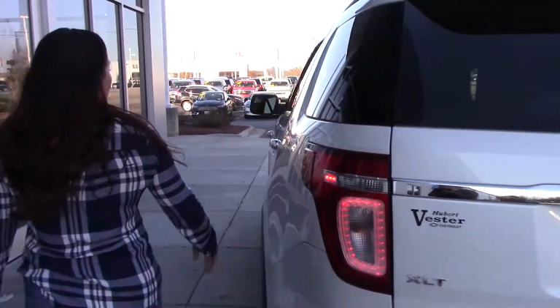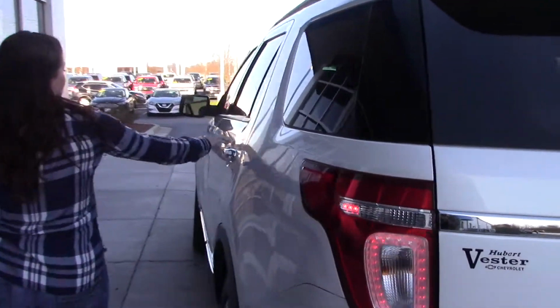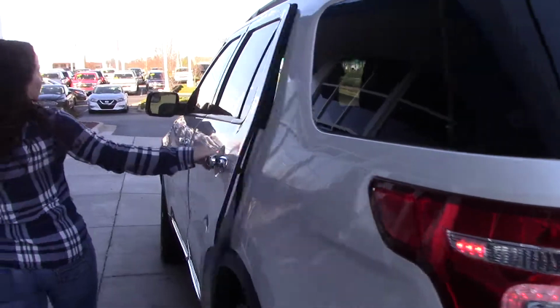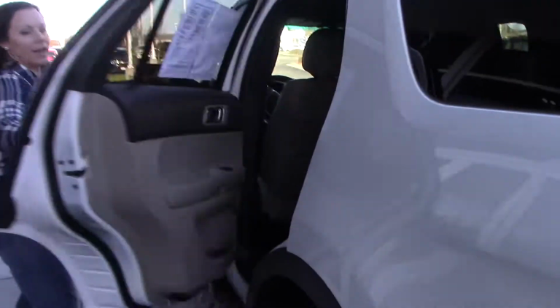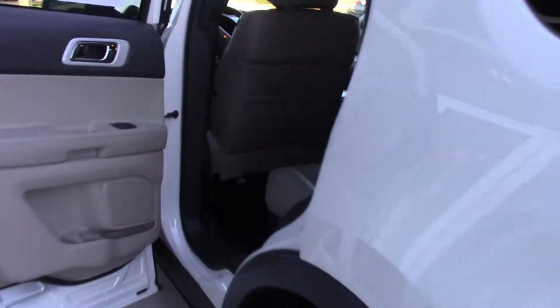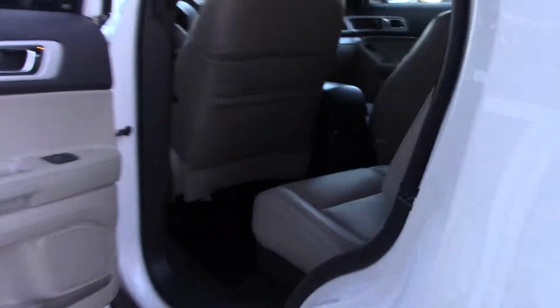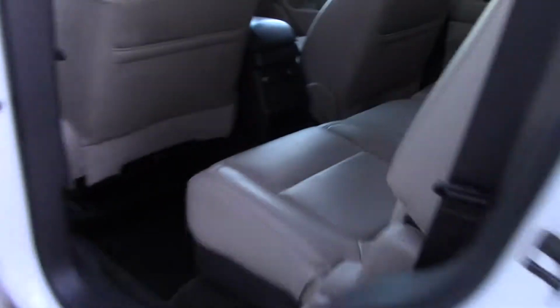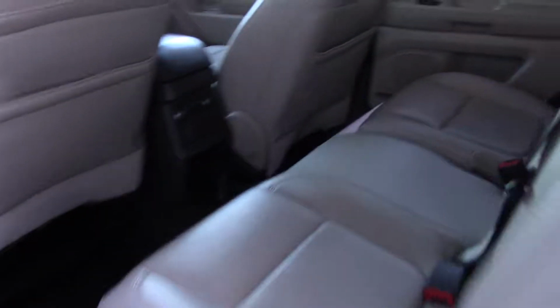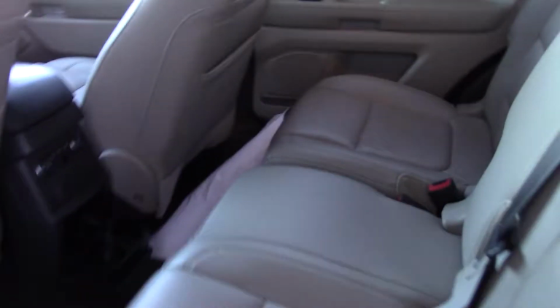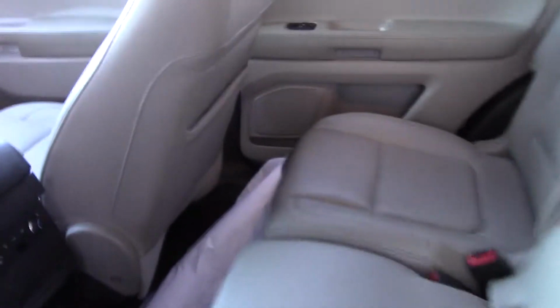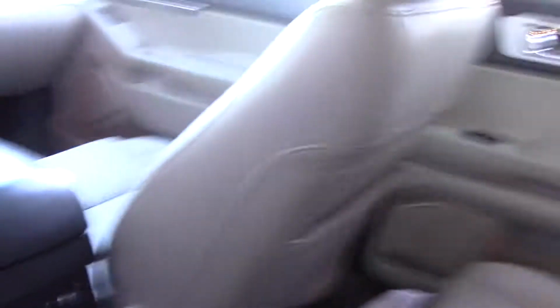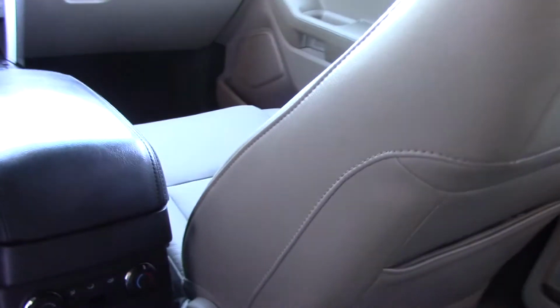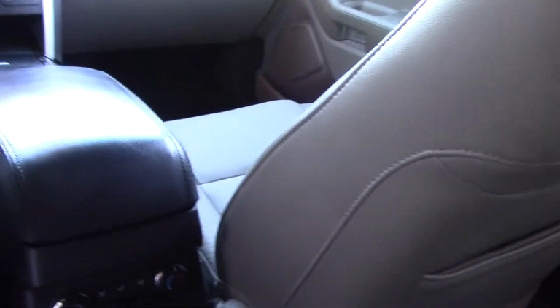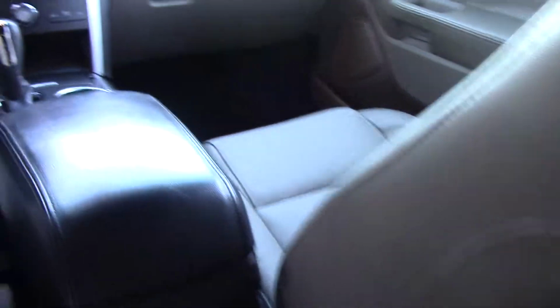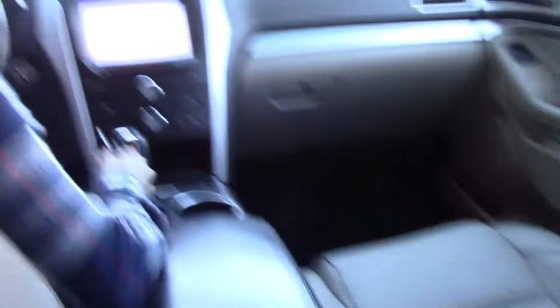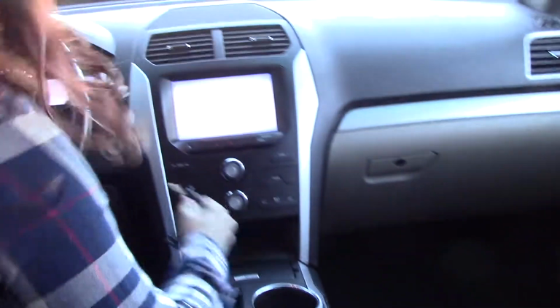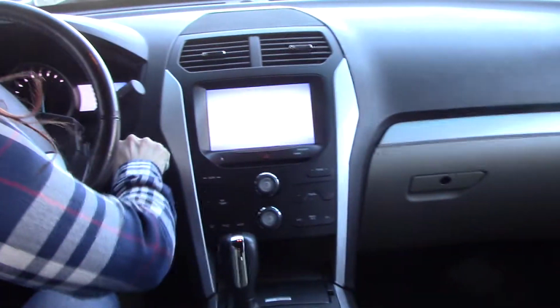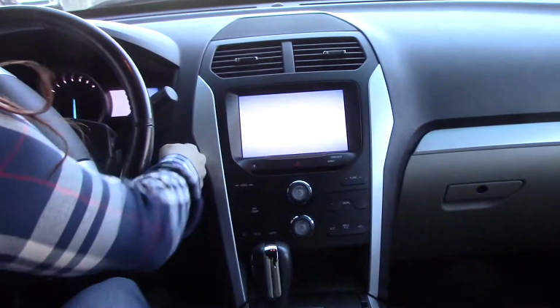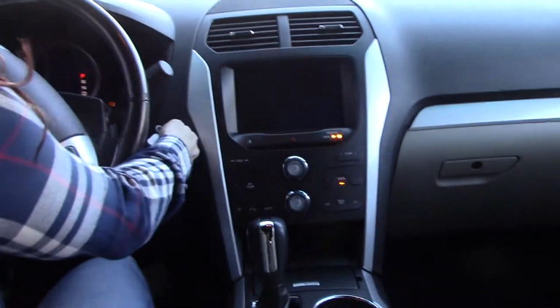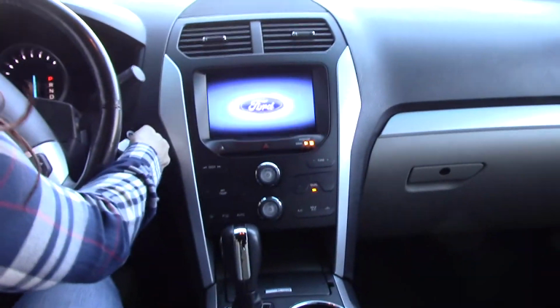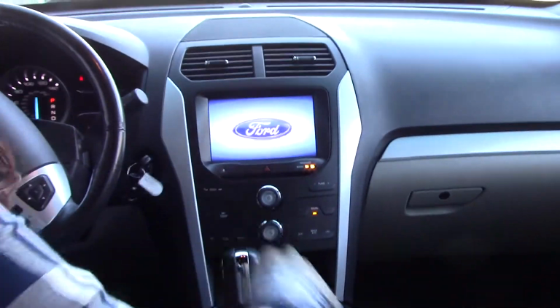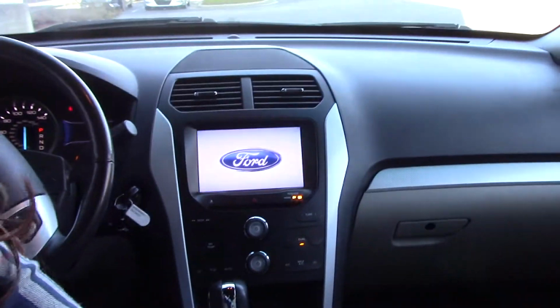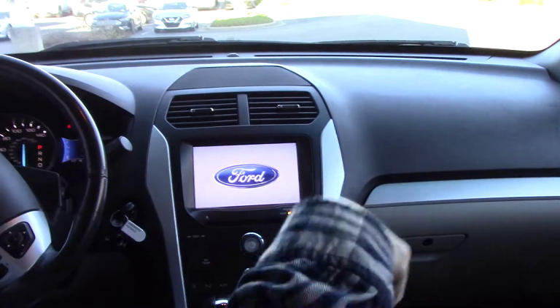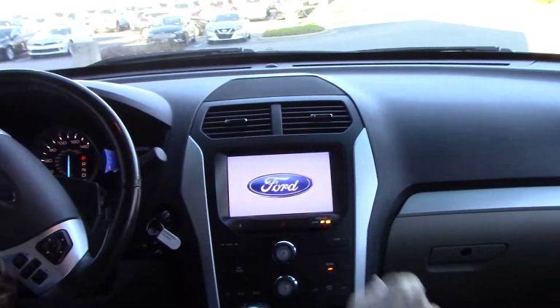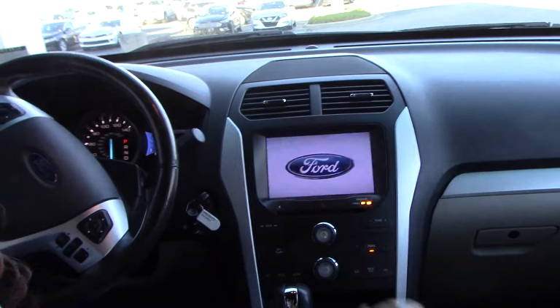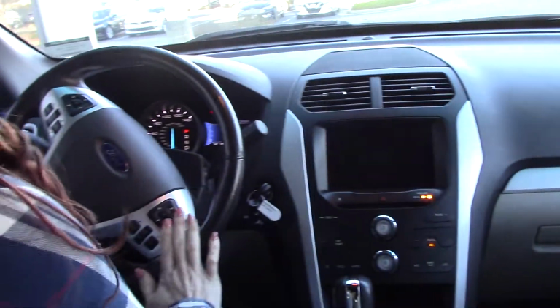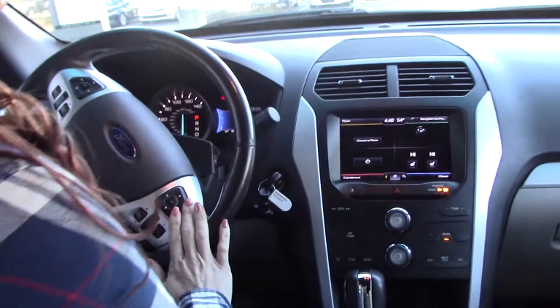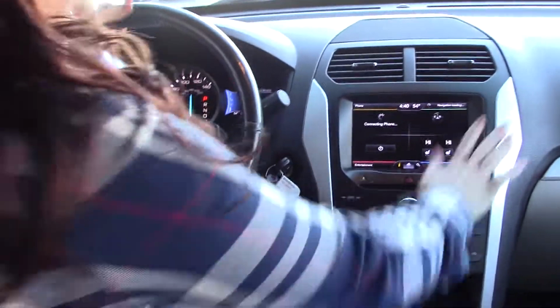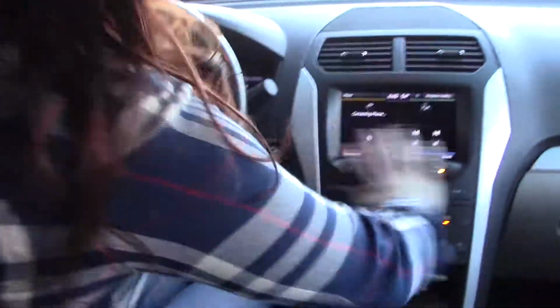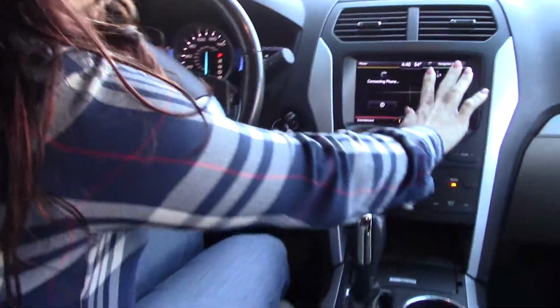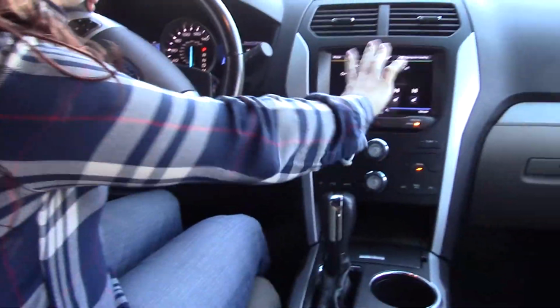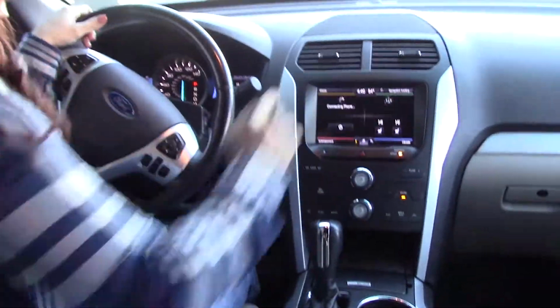Hop on the inside, let's check it out. Very comfortable SUV with lots of storage space. Bluetooth touch screen right here to make it easy to access.